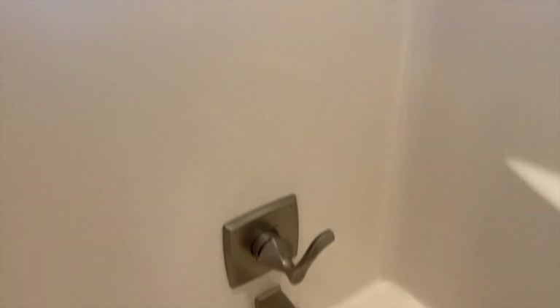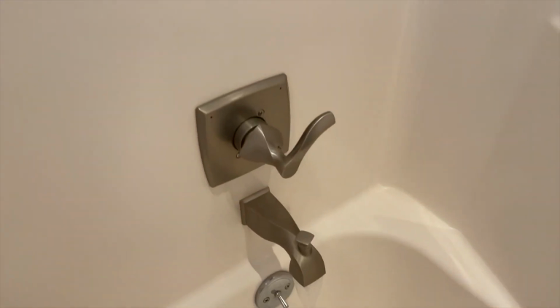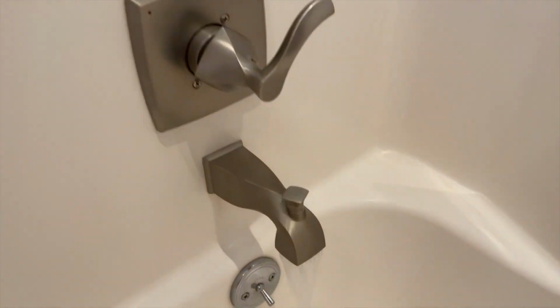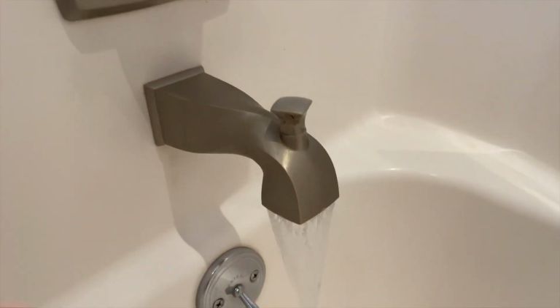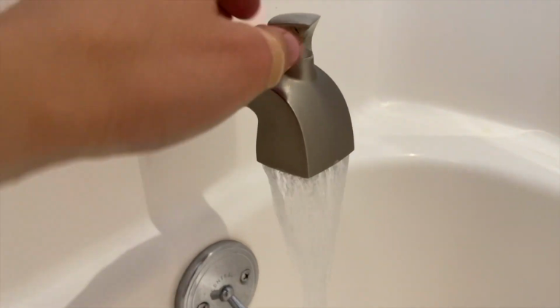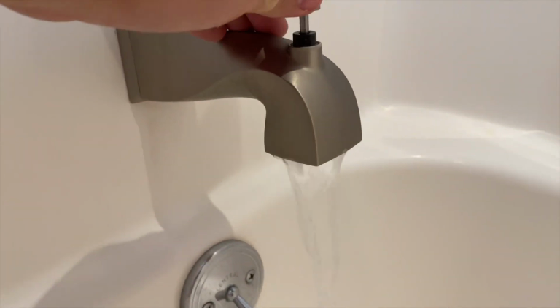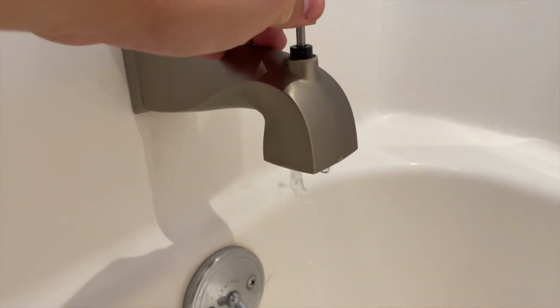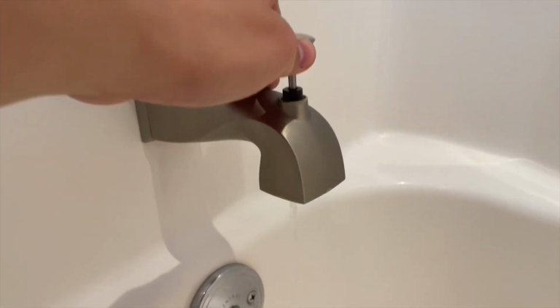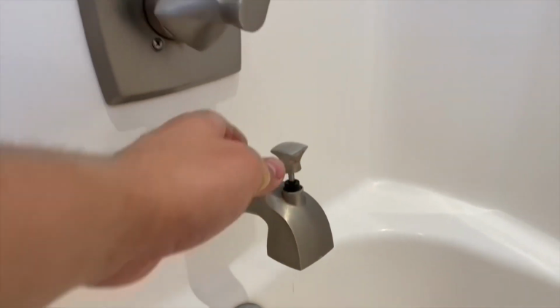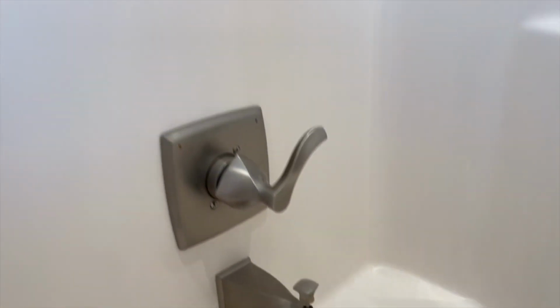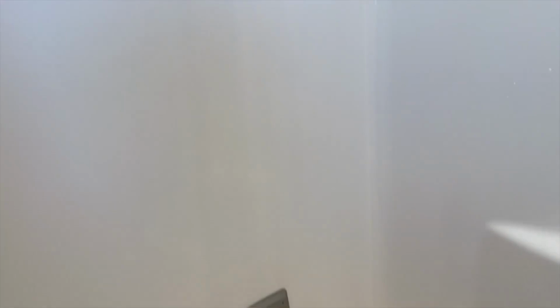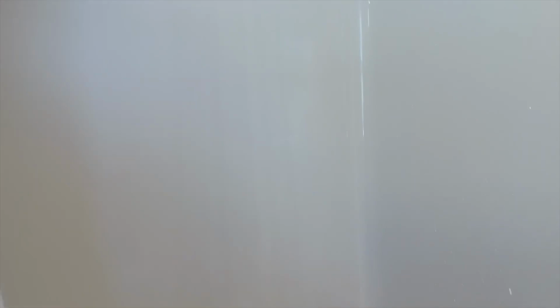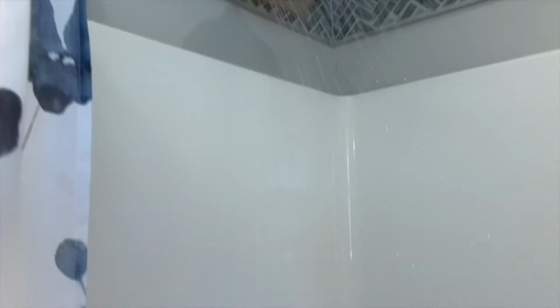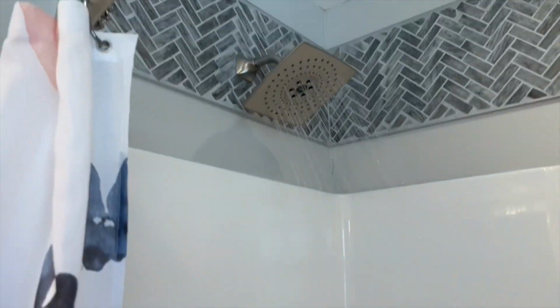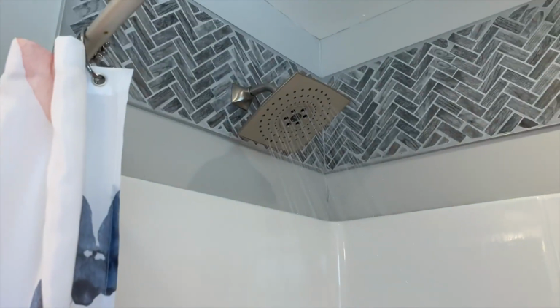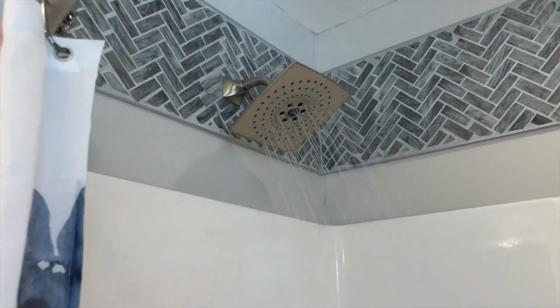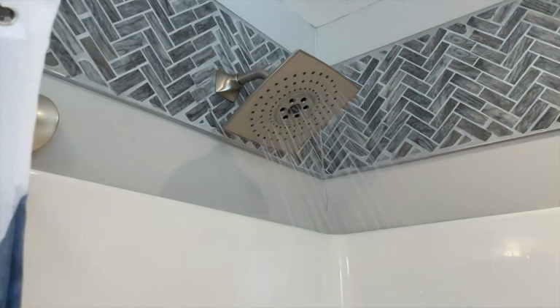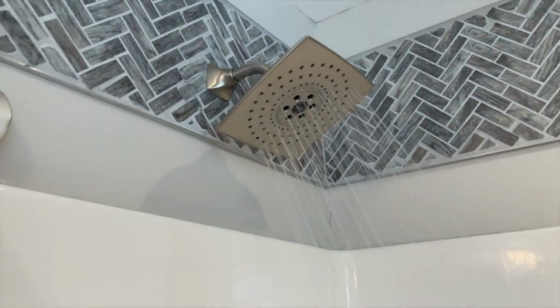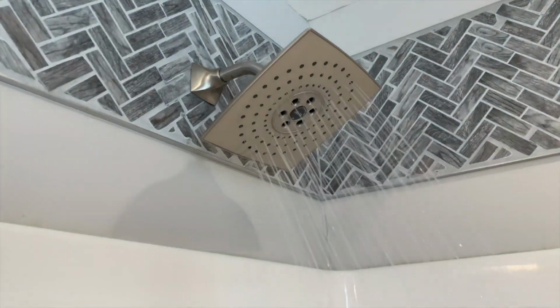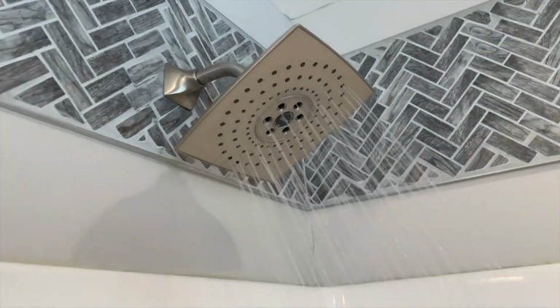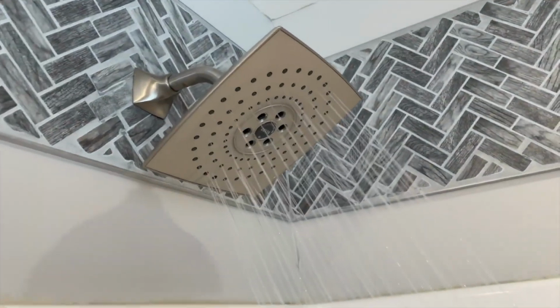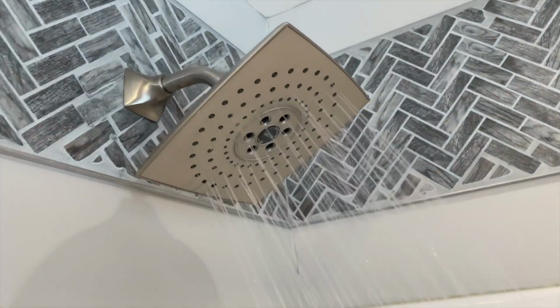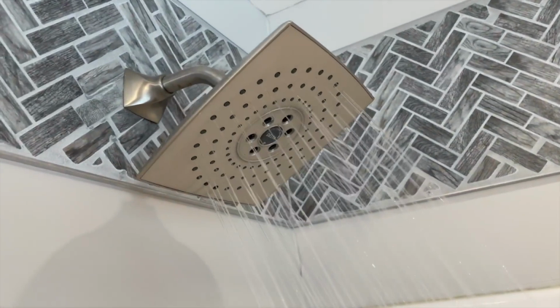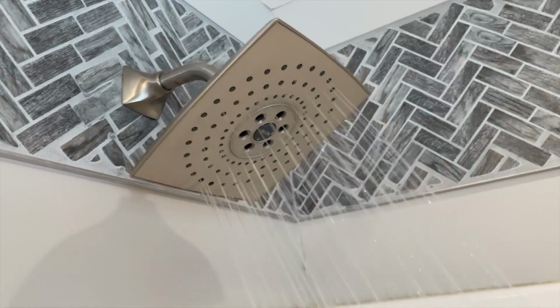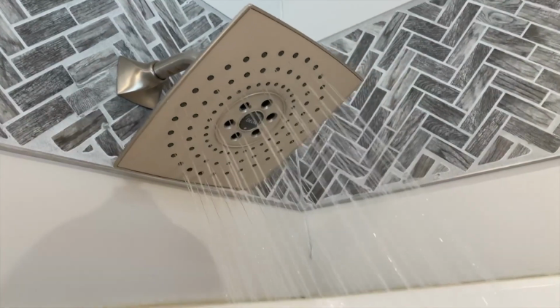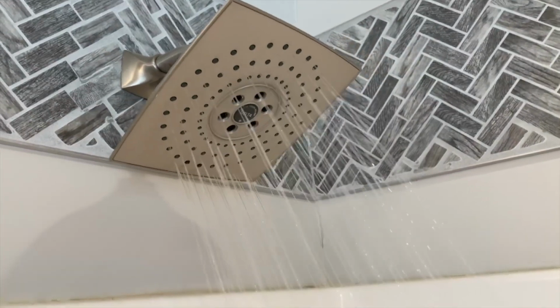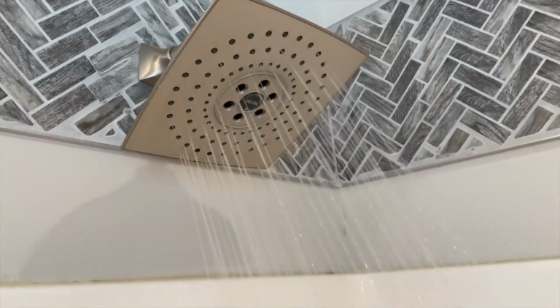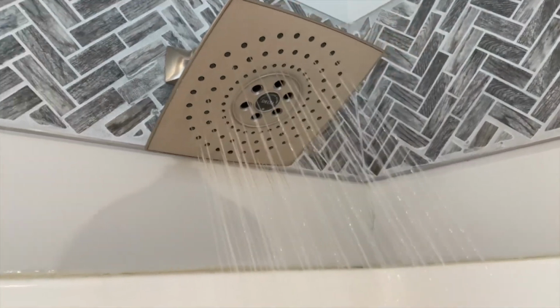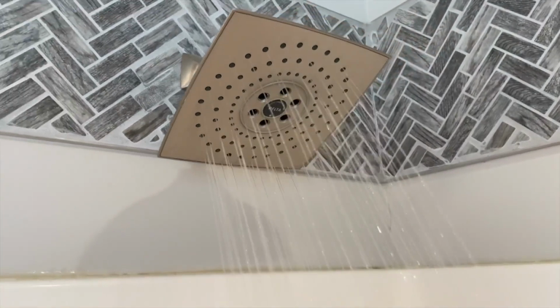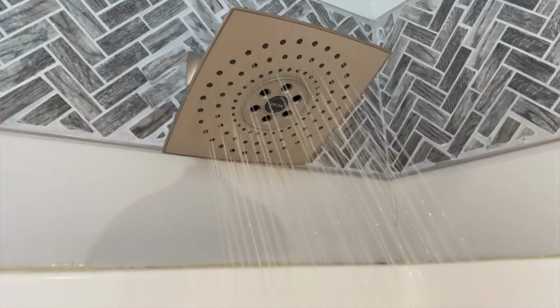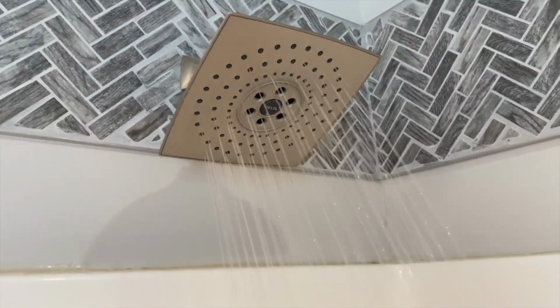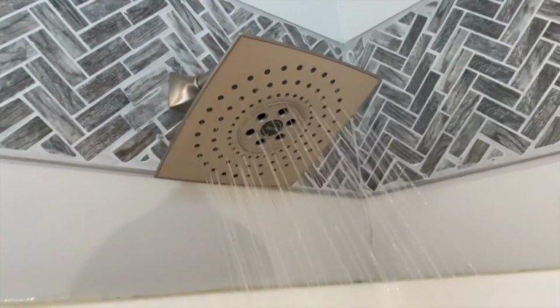Otherwise it's a great unit, super easy to clean. The way that the spray holes are designed, it's really simple to use a towel or maybe a paper towel to wipe off the calcium buildup, much better than other ones we've used. Overall, this is a phenomenal shower head combo.